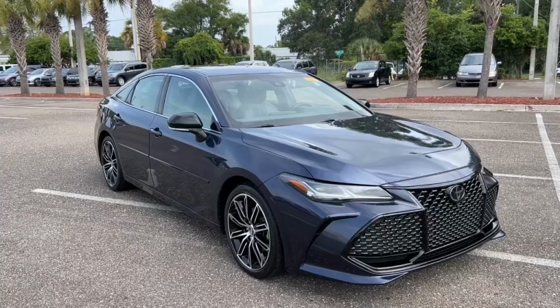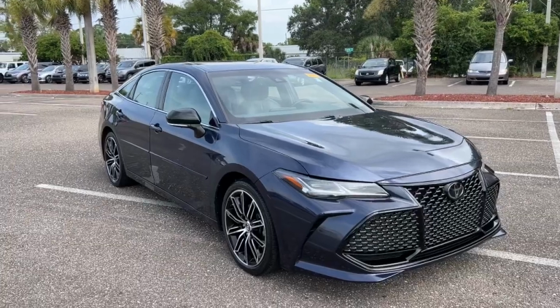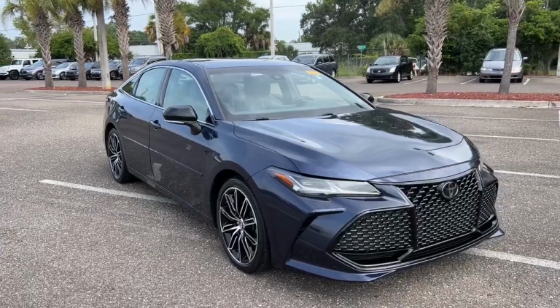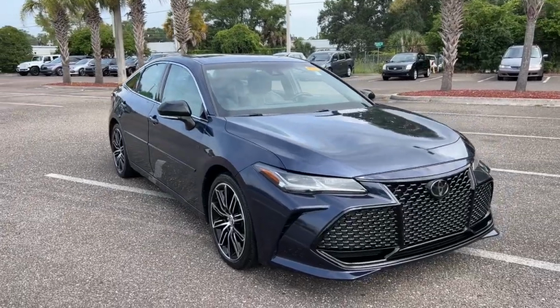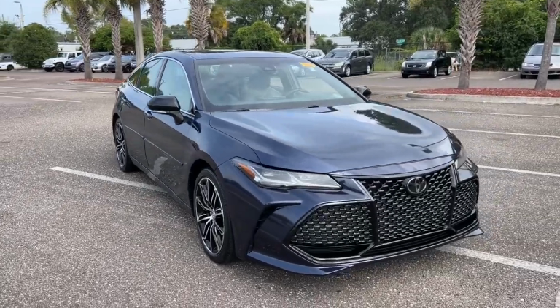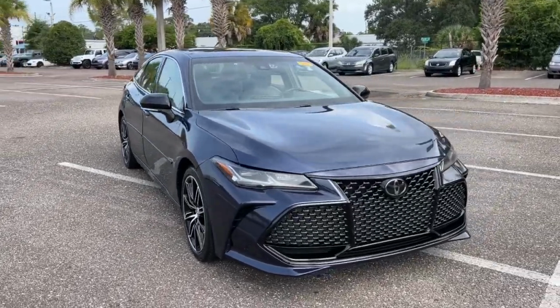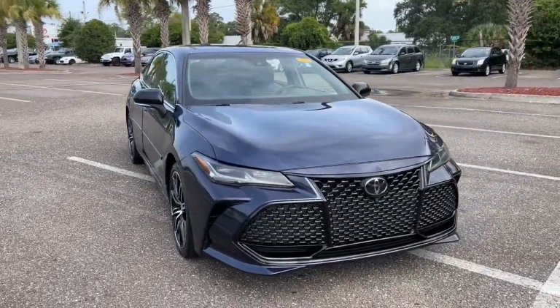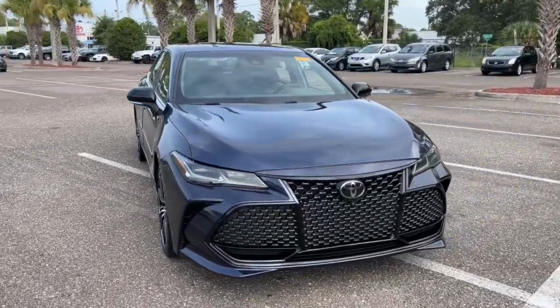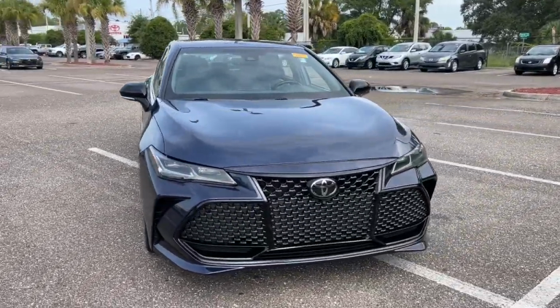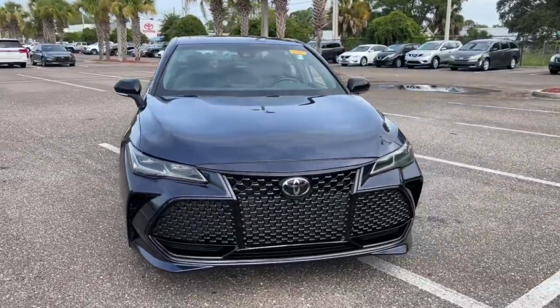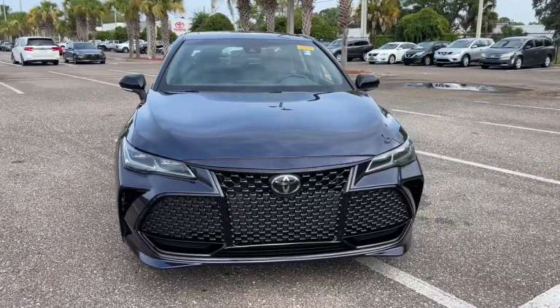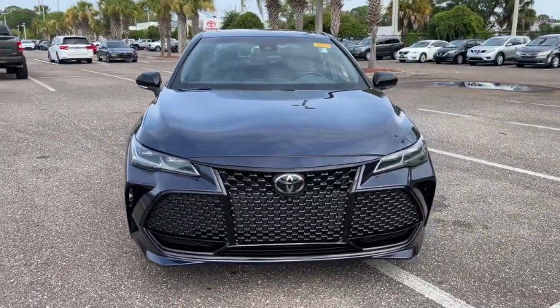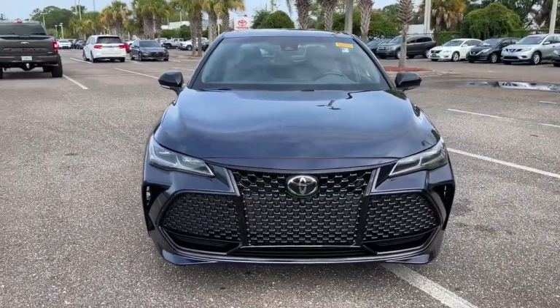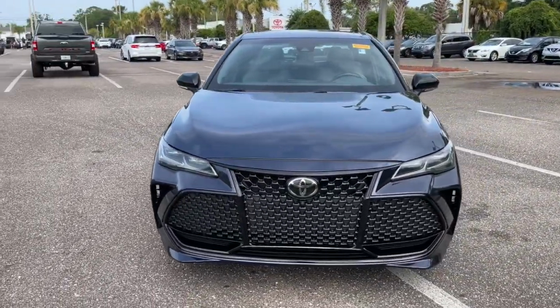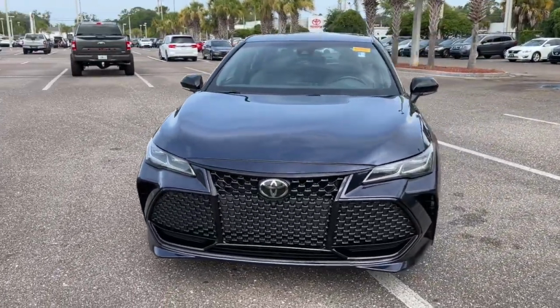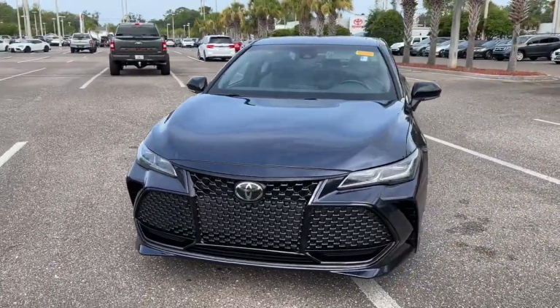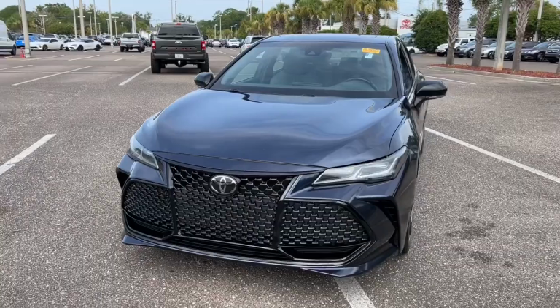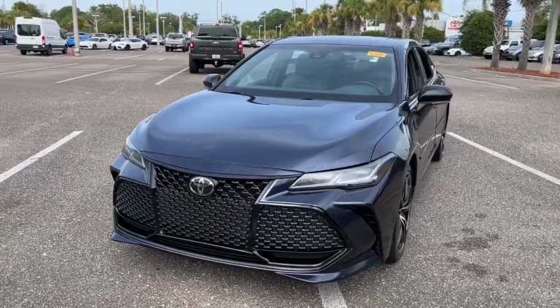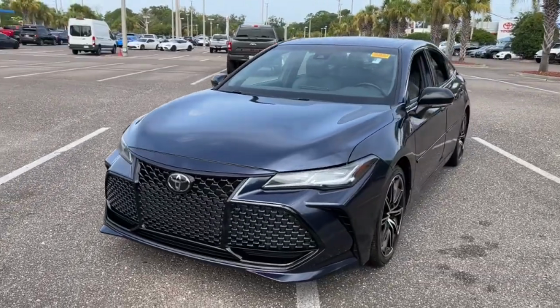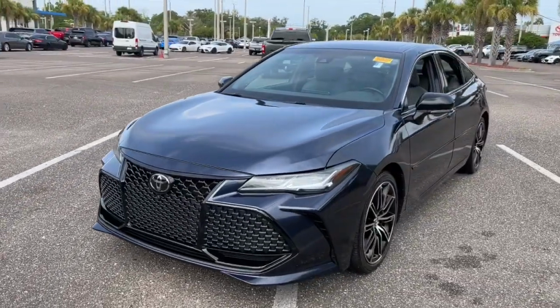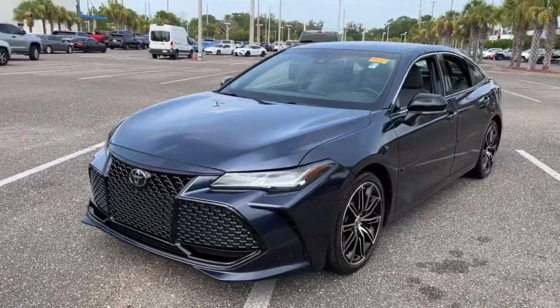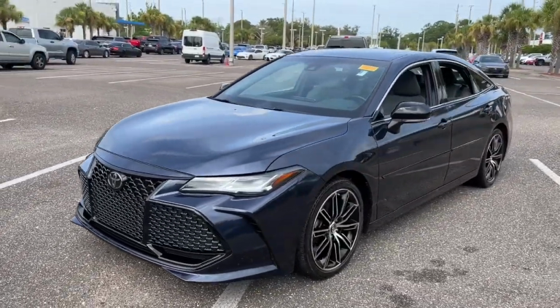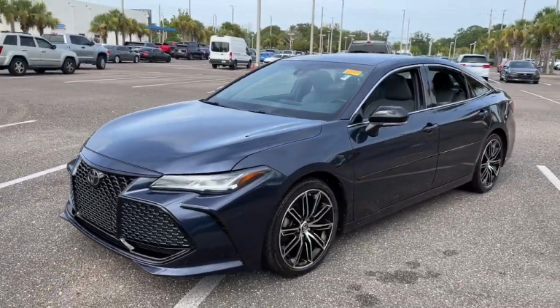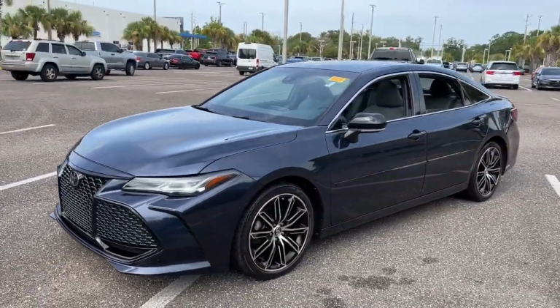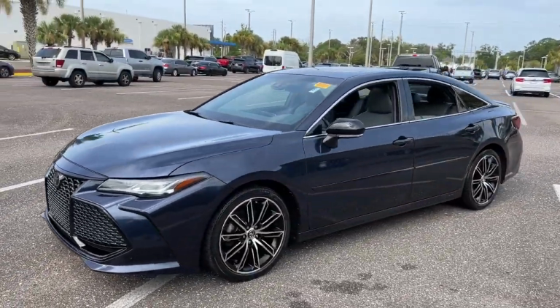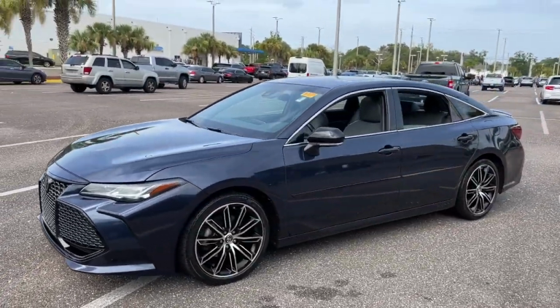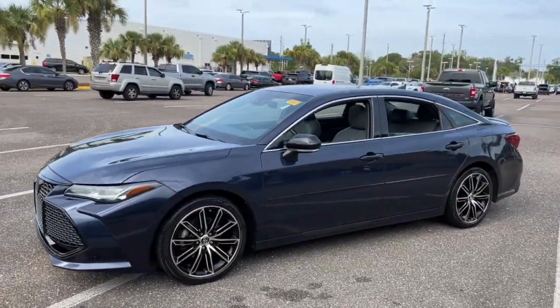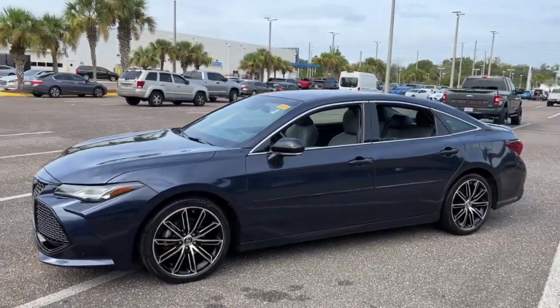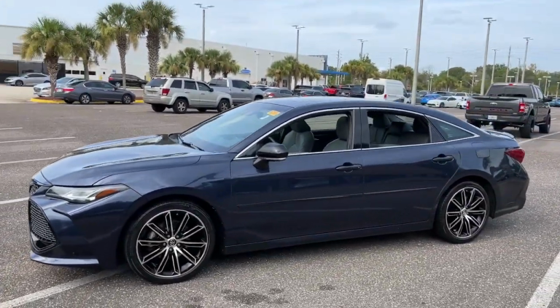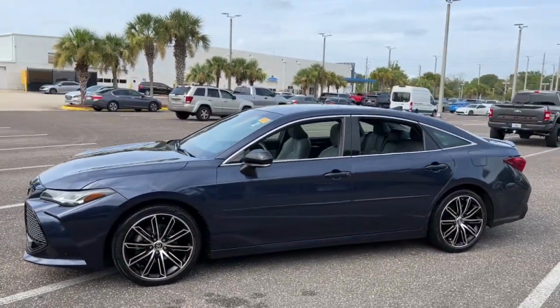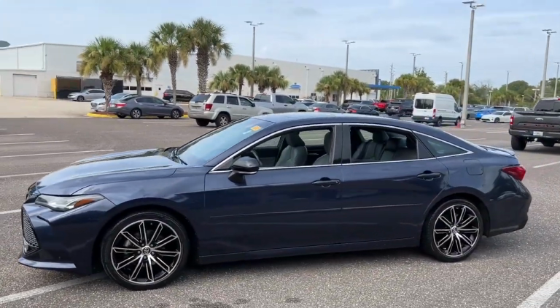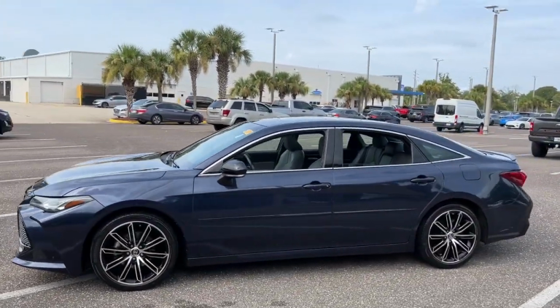Look no further than the 2019 Toyota Avalon. With less than 70,000 miles on the odometer, this vehicle provides excellent value.